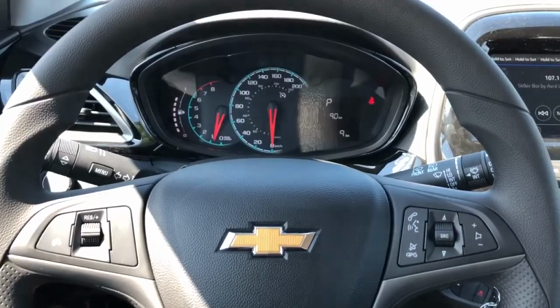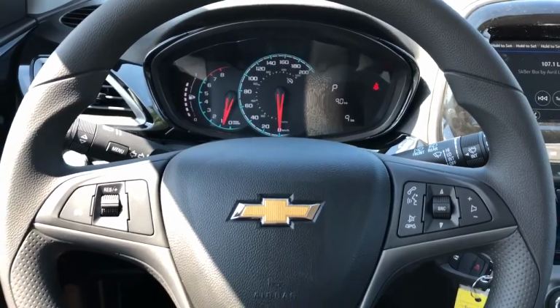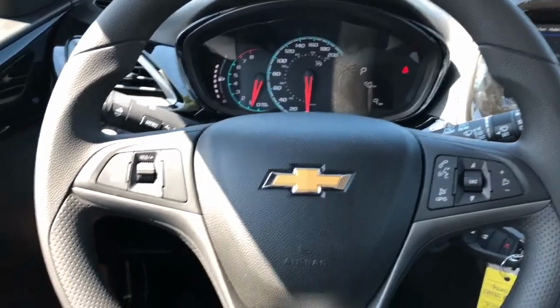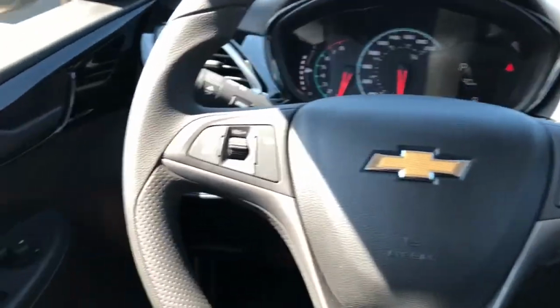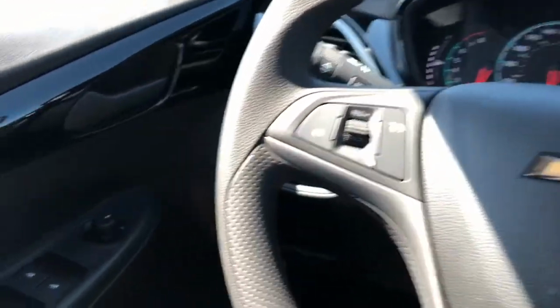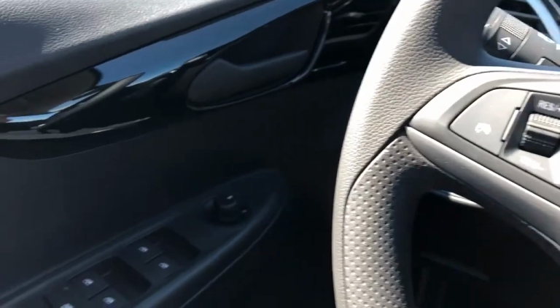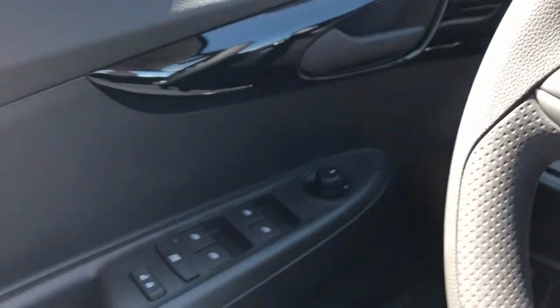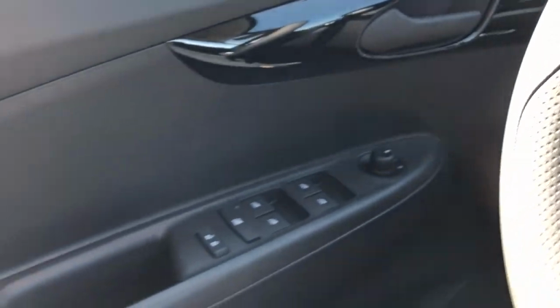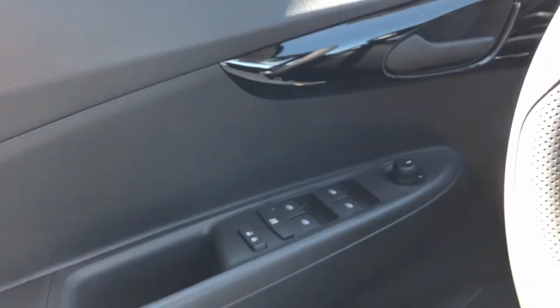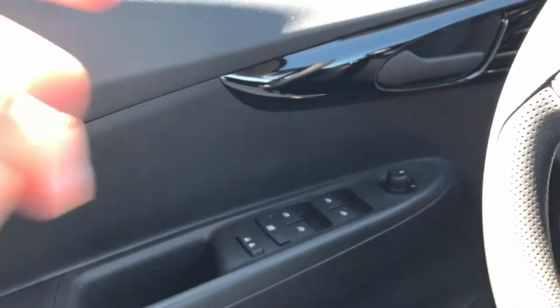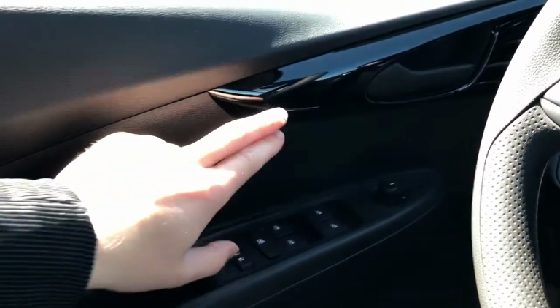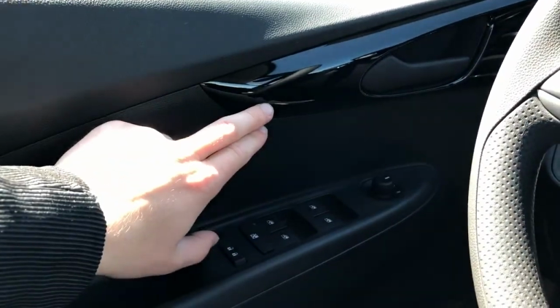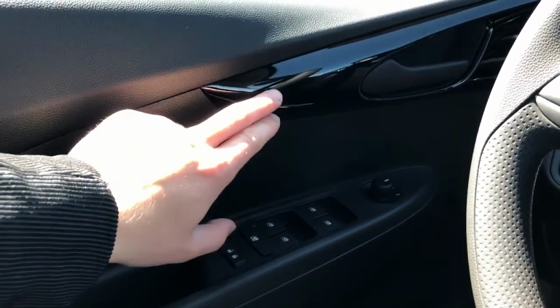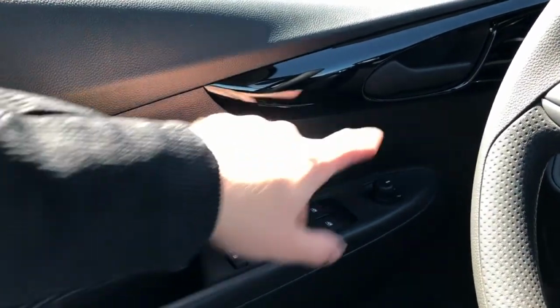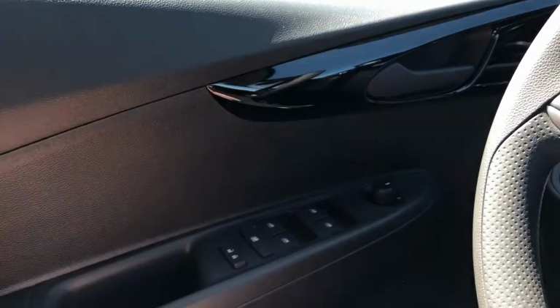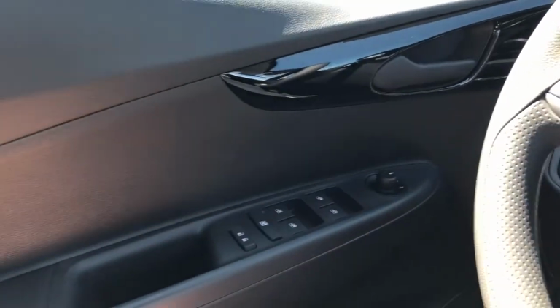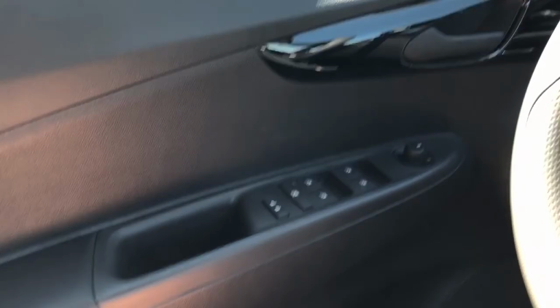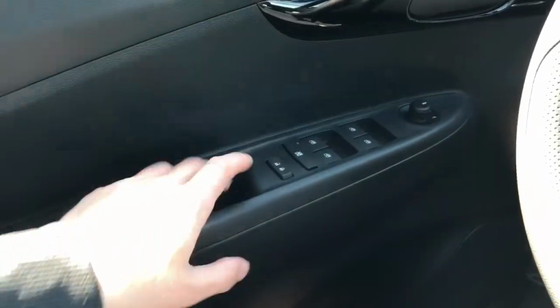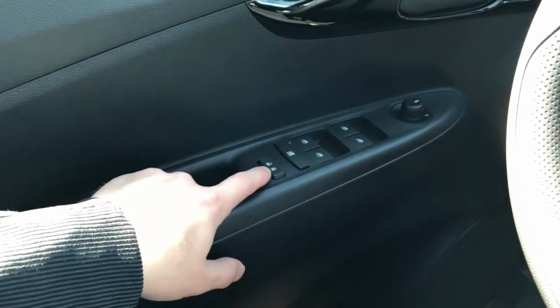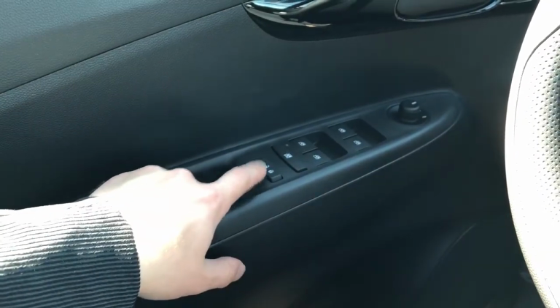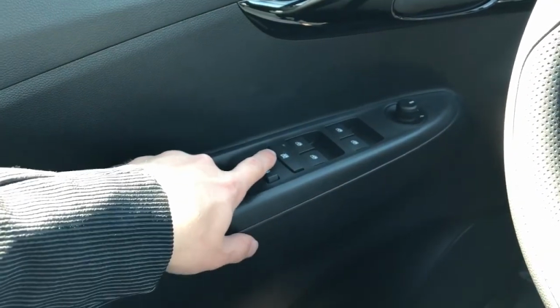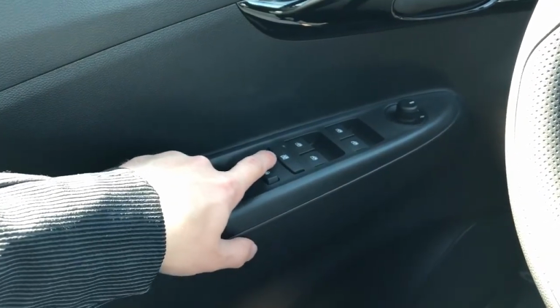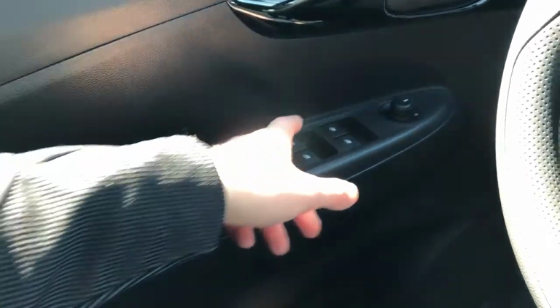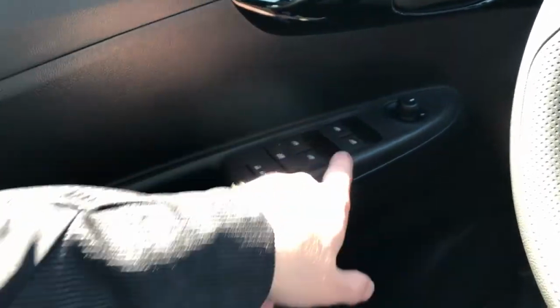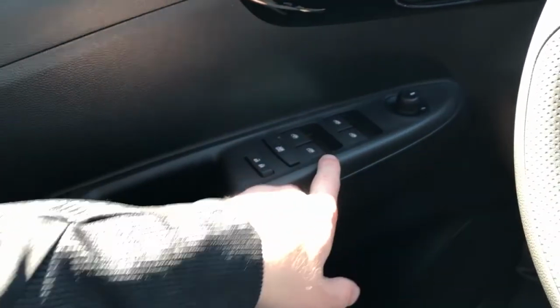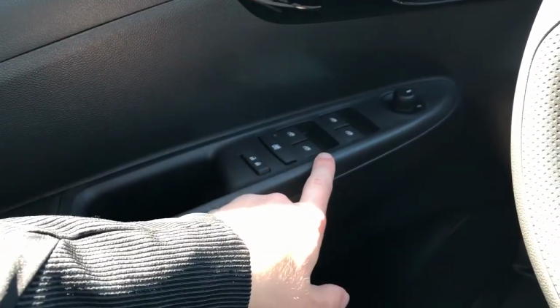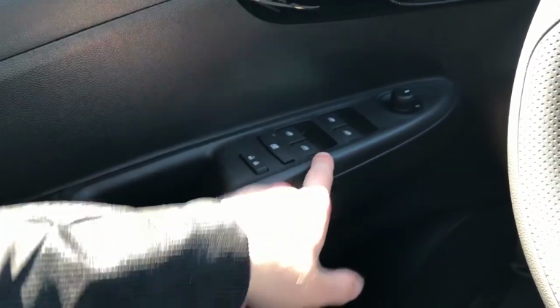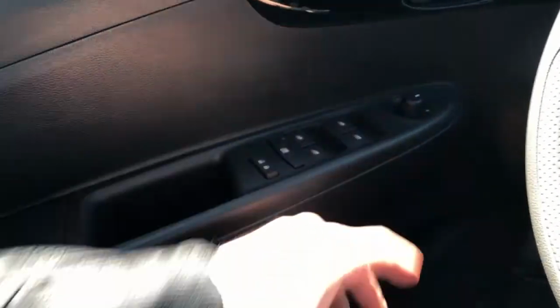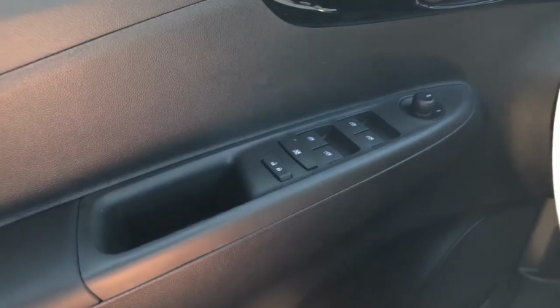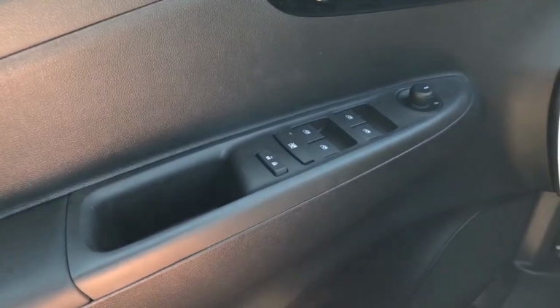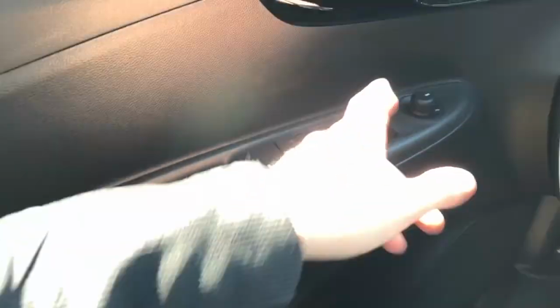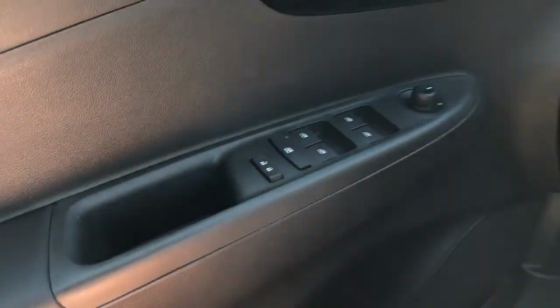Now moving on to the interior of the Spark, we'll take a look at the door panel, which features our piano black trim, door handle, lock and unlock button, rear window lock, automatic power windows for front and rear, and mirror controls.